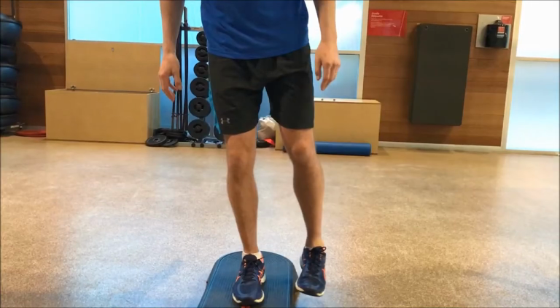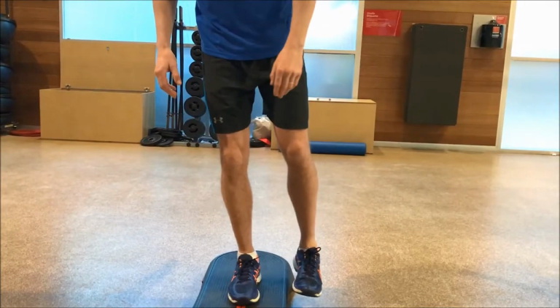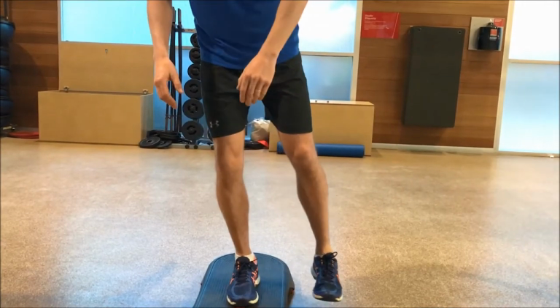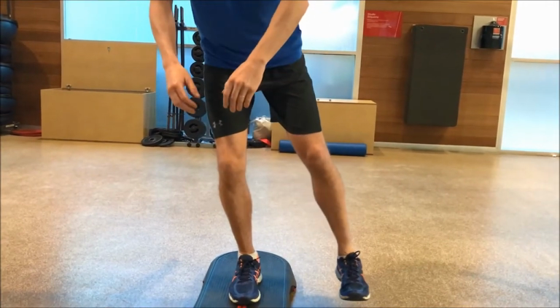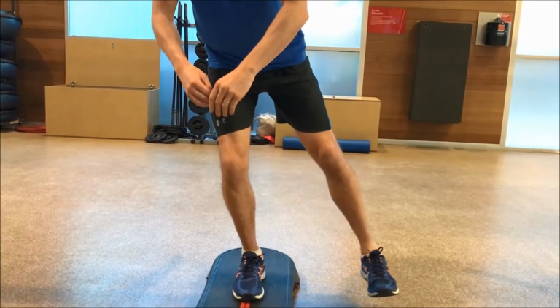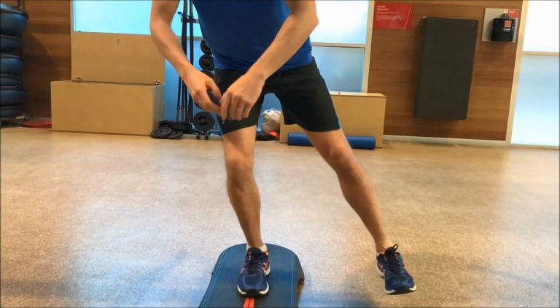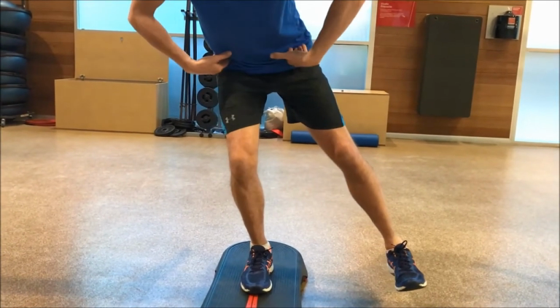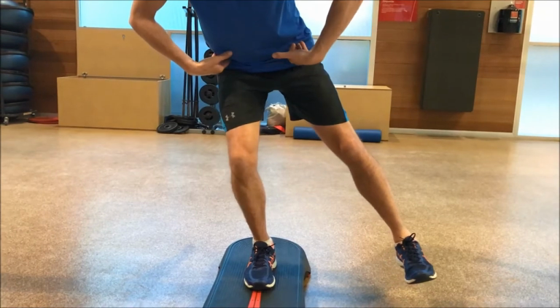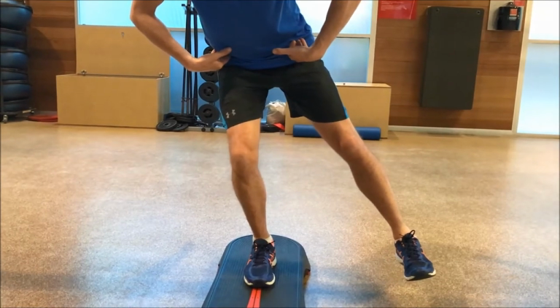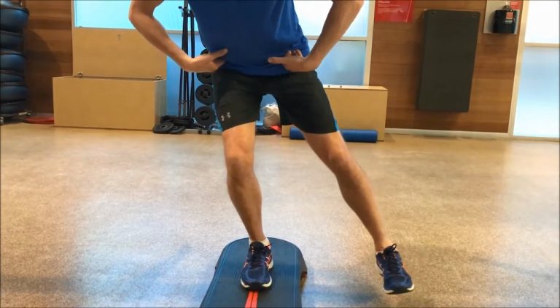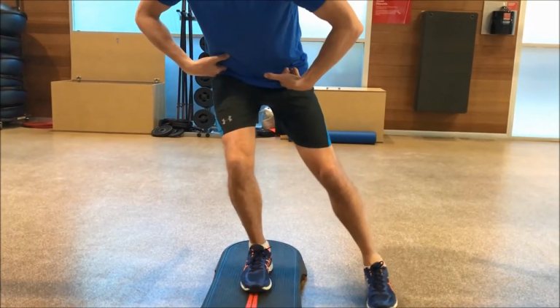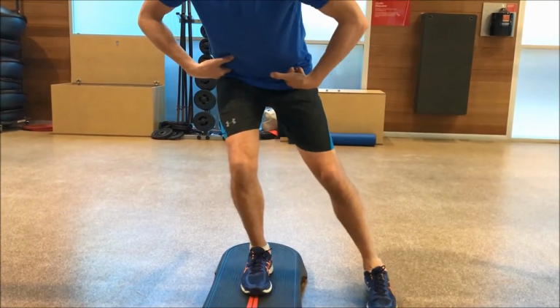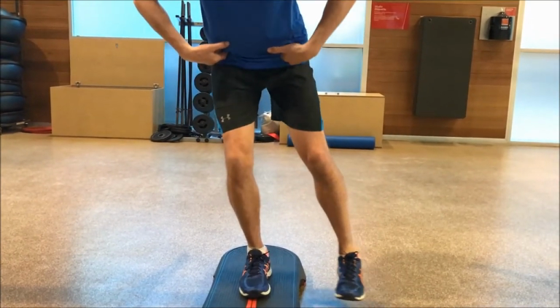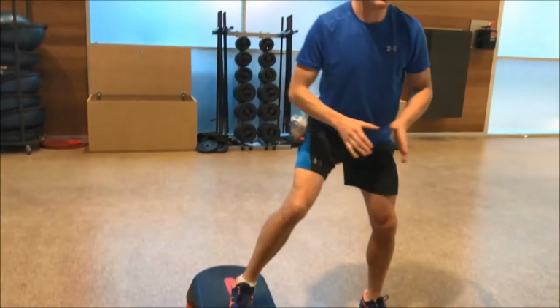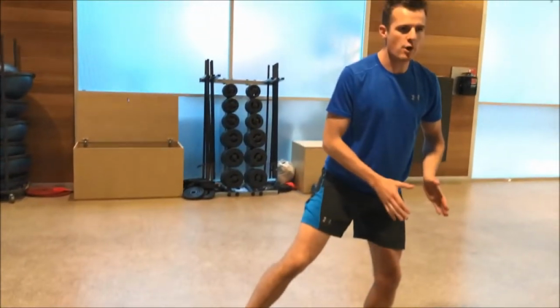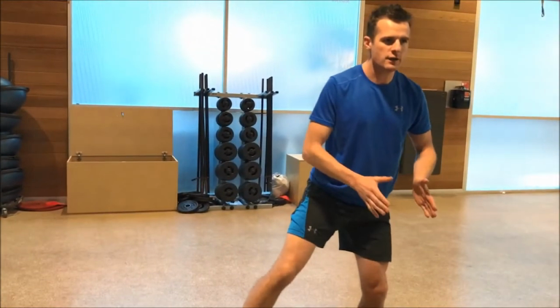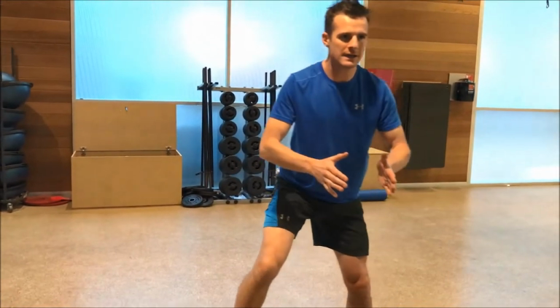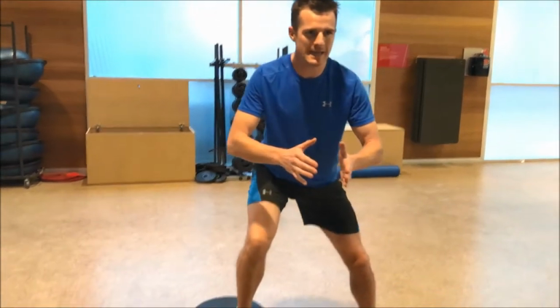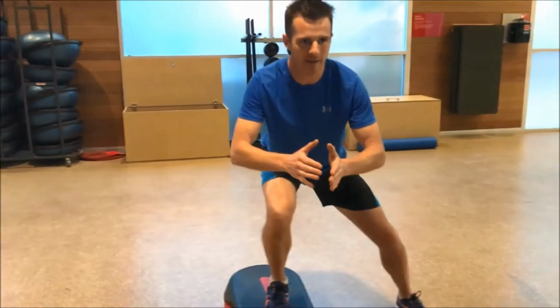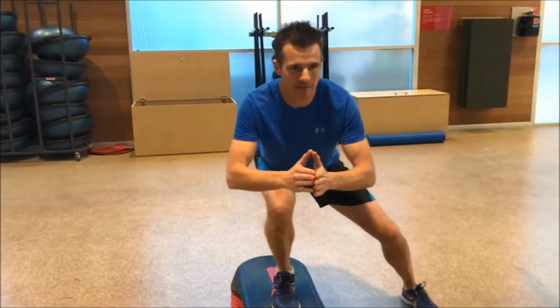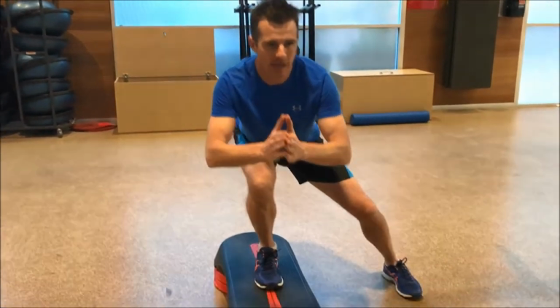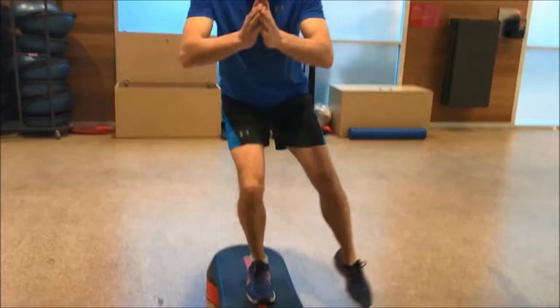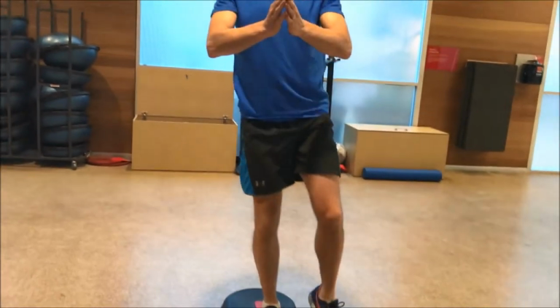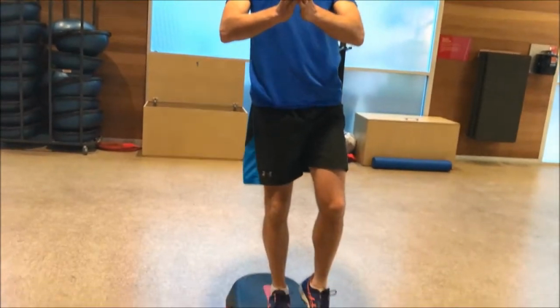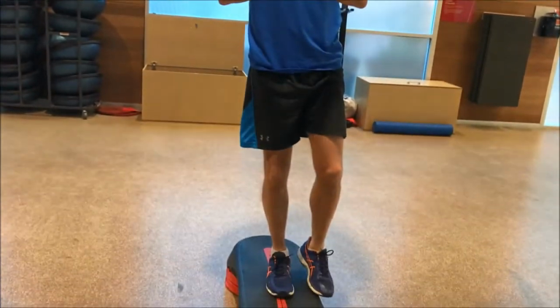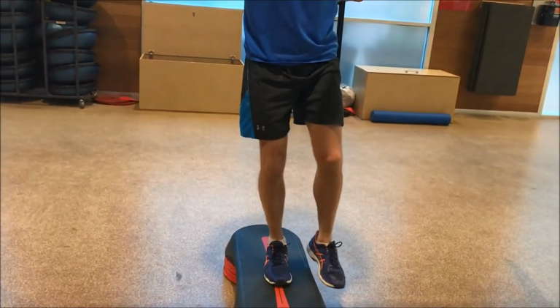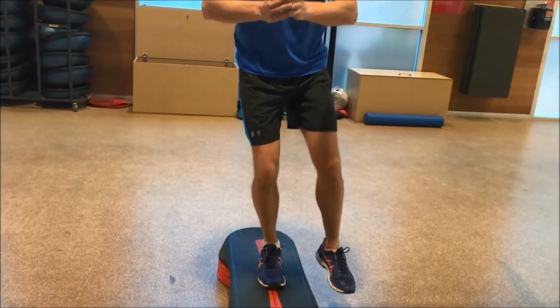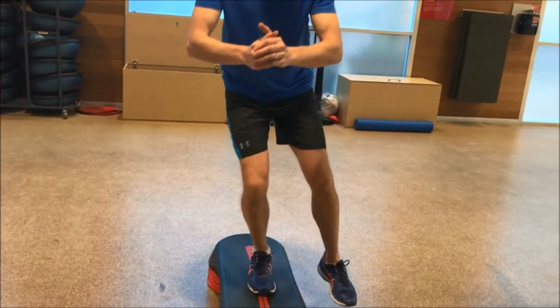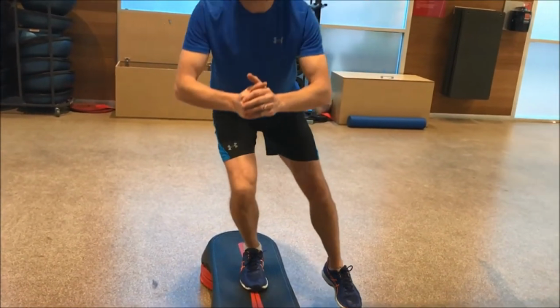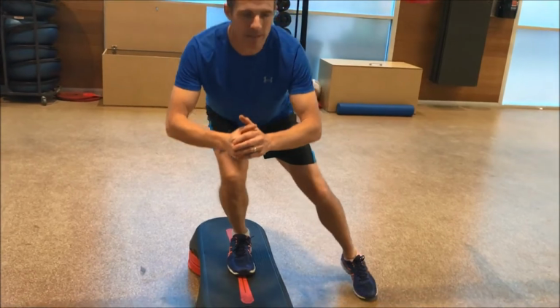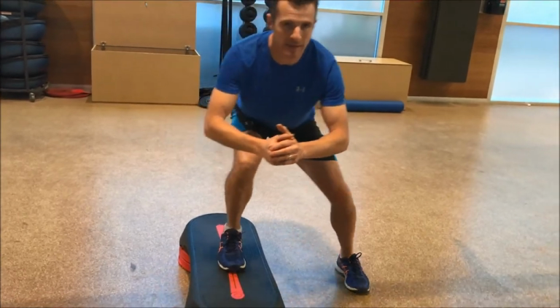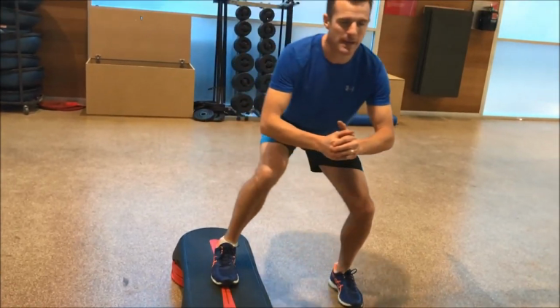When I go down into a squat I've got to keep my pelvis stable — I can't drop my pelvis. So when you come over you've got to get down and drive up, and then down and then come back.